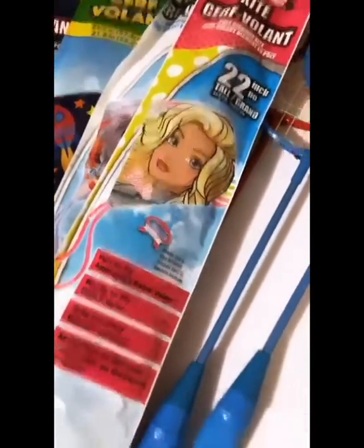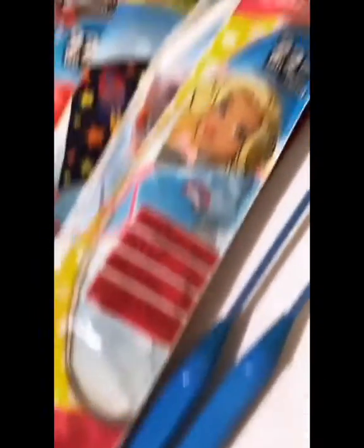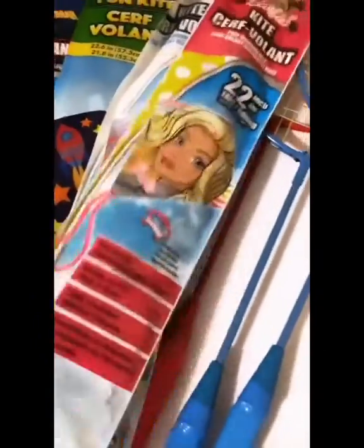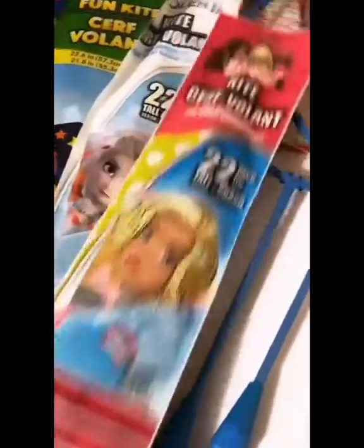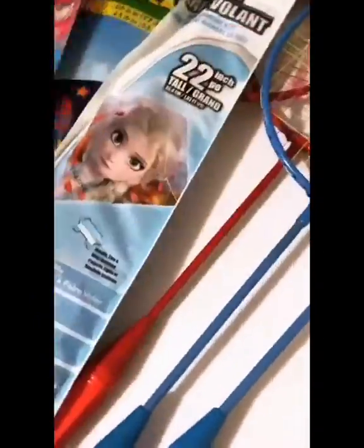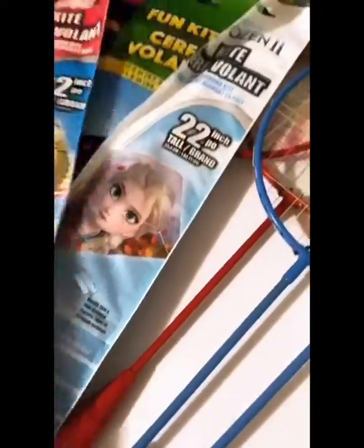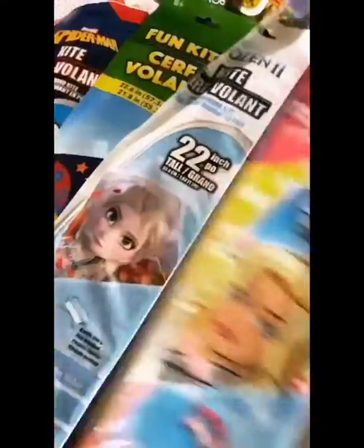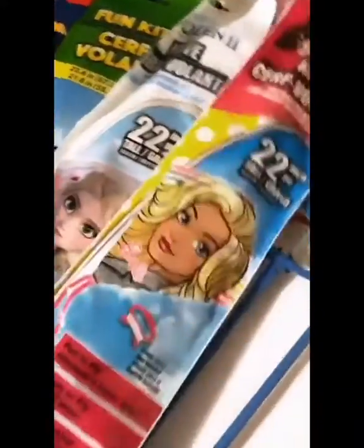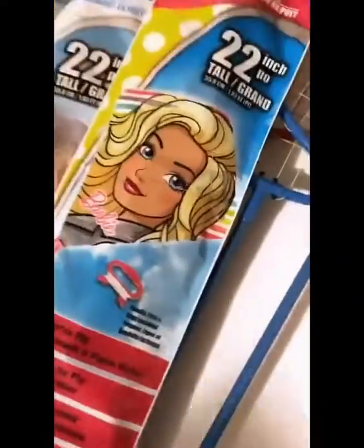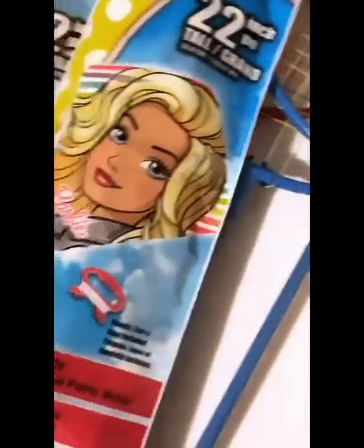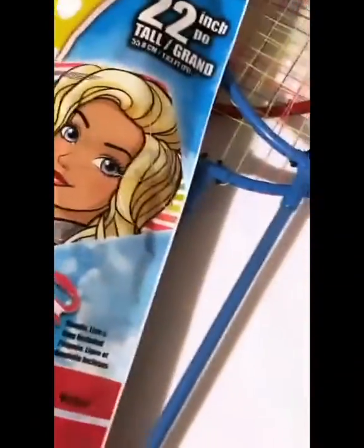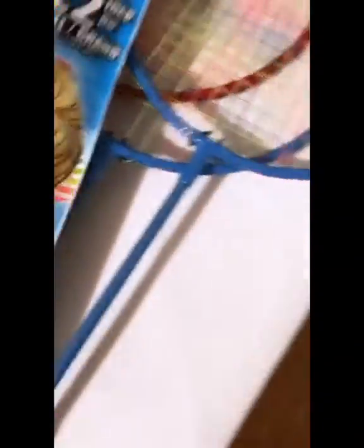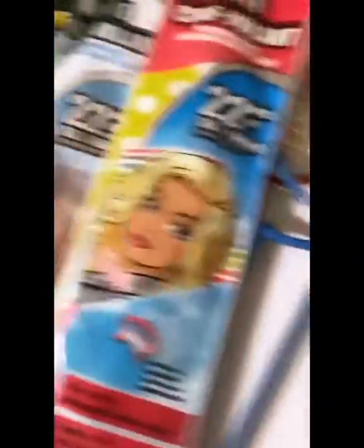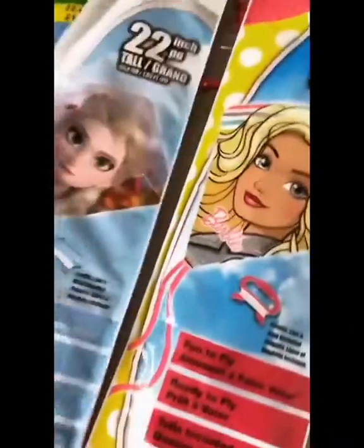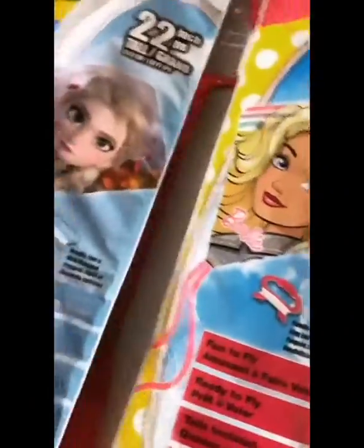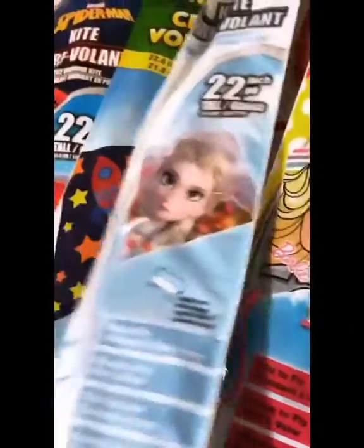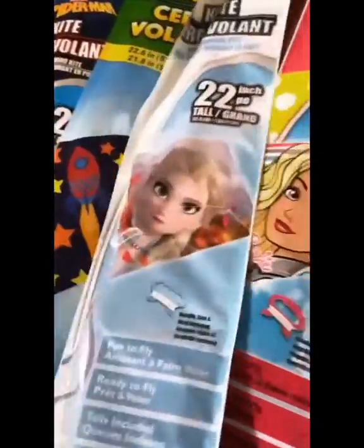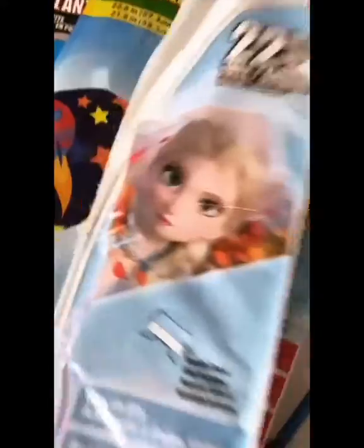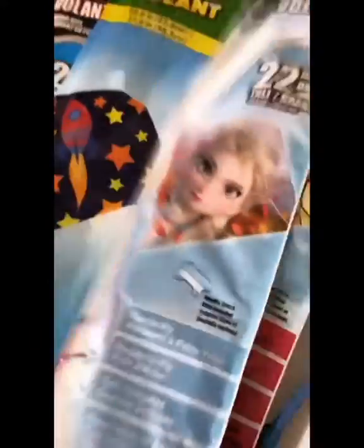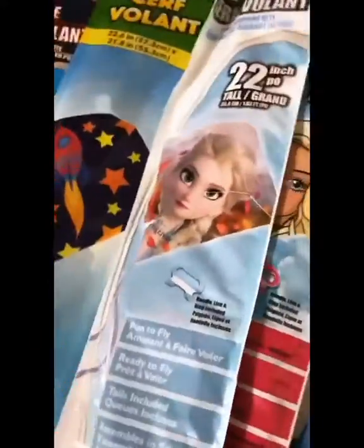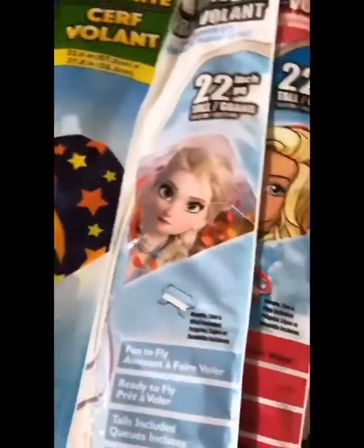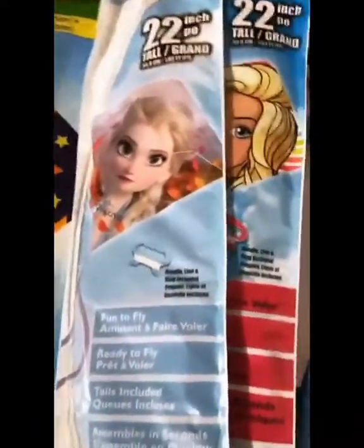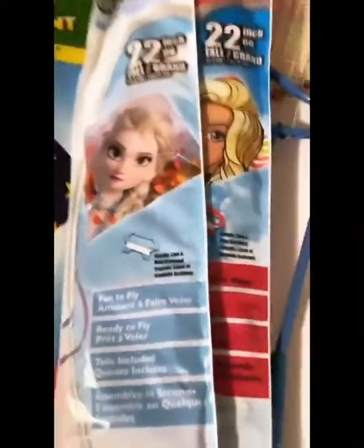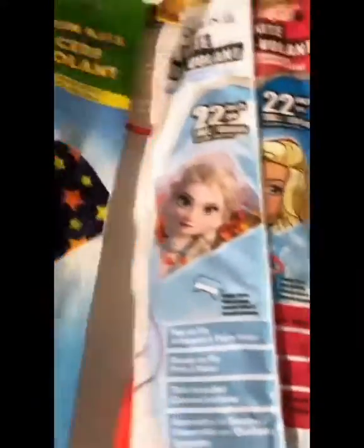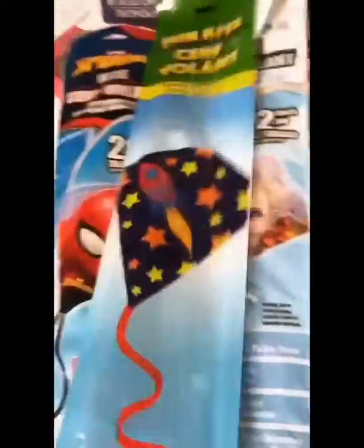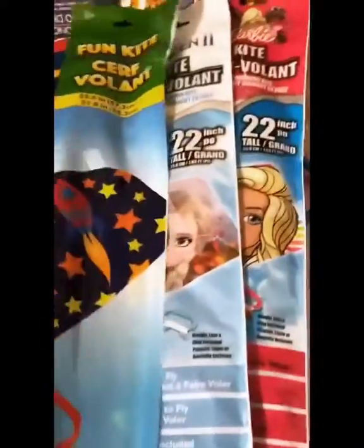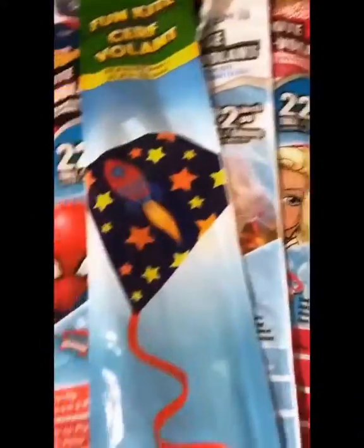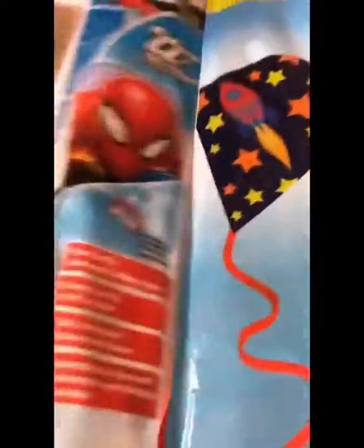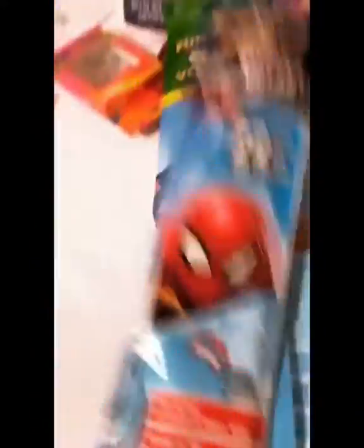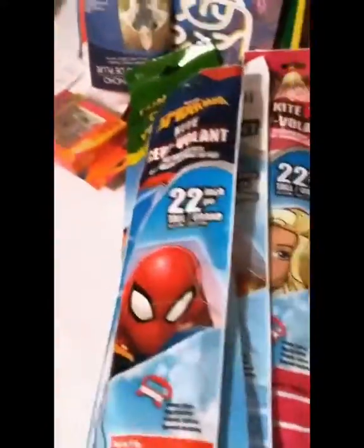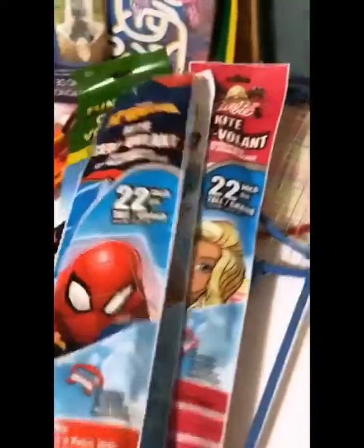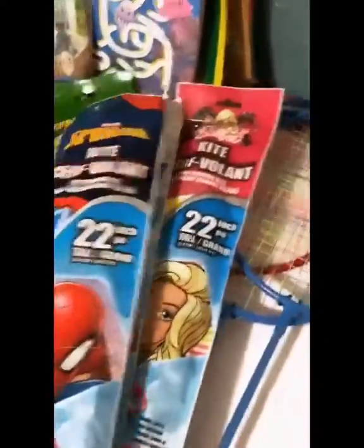I also got these kites. Mariah's gonna love this Barbie one. I got this Frozen one just in case Brie wants one. I got one for June and one for Matt. So they're gonna love this.